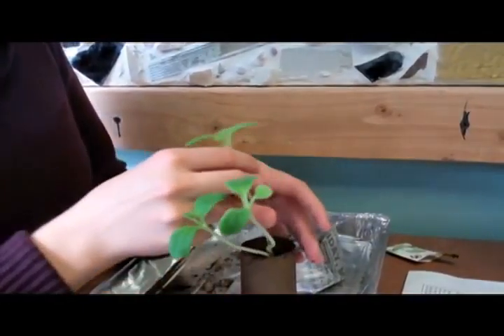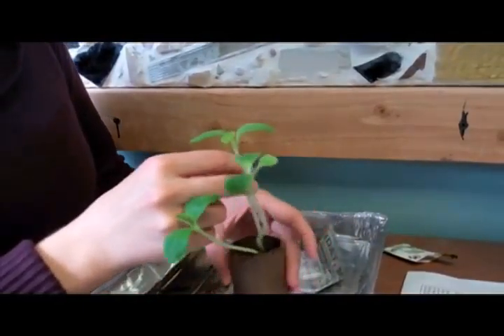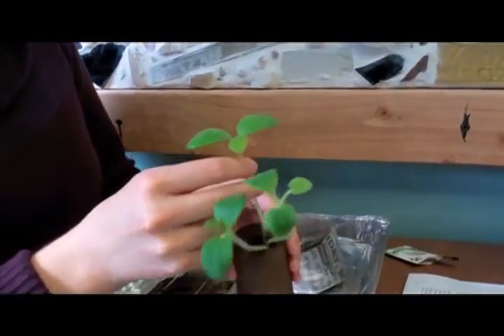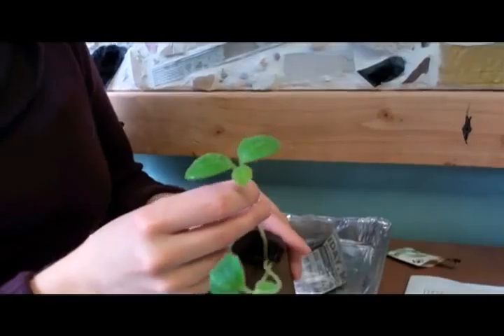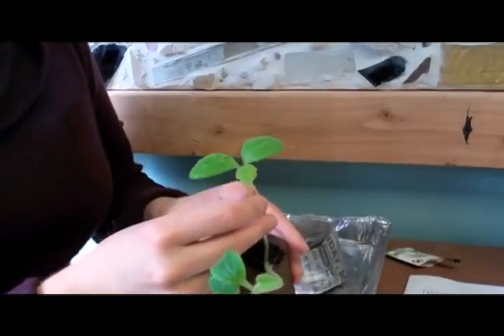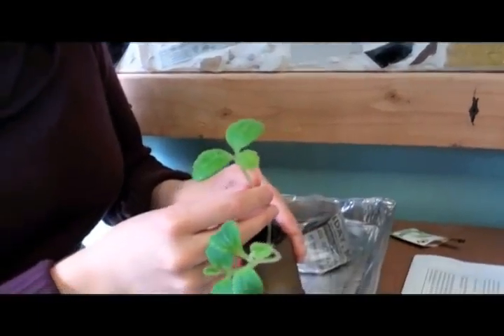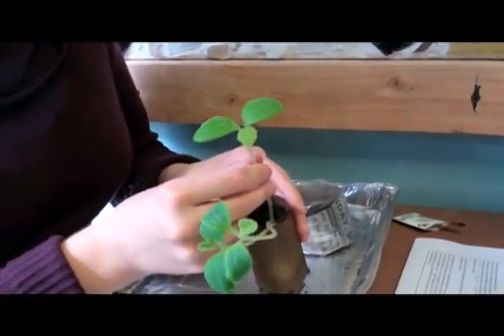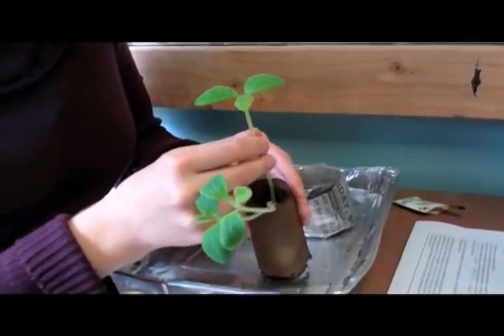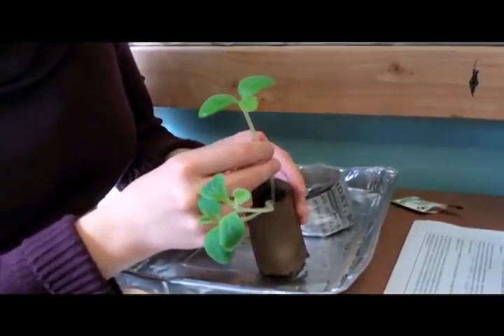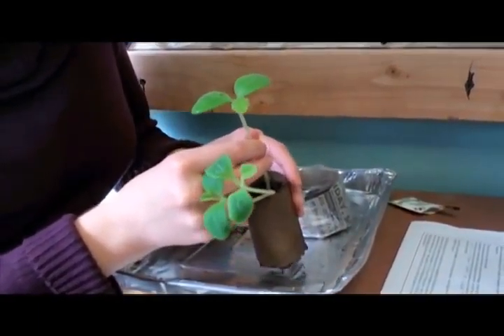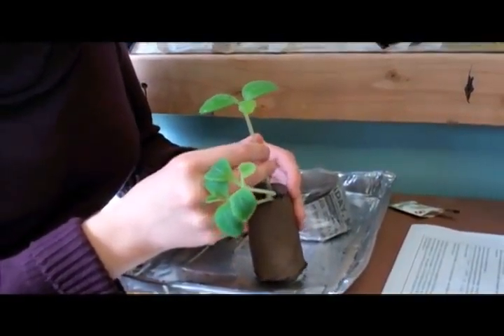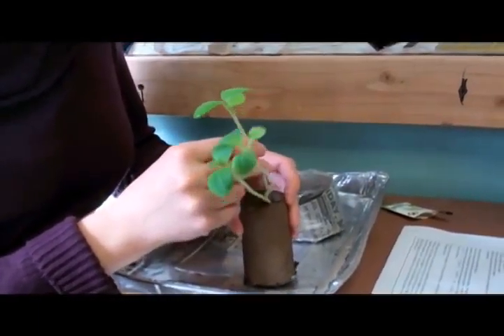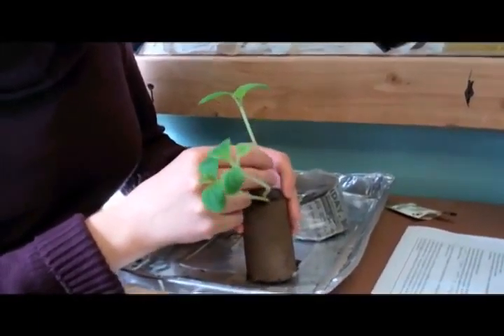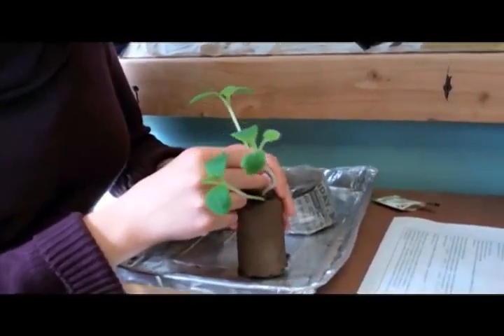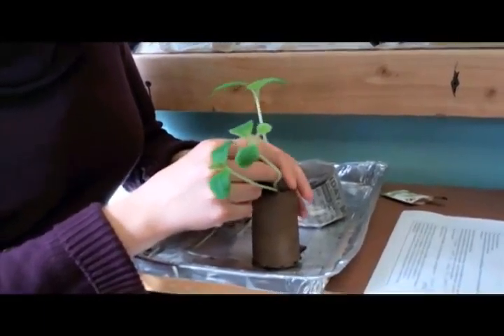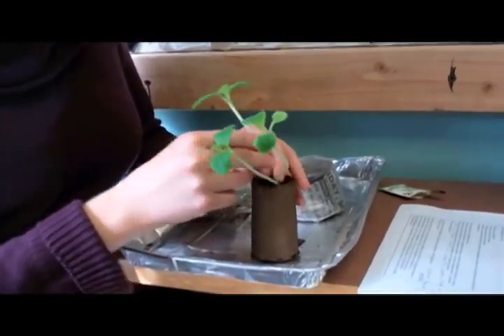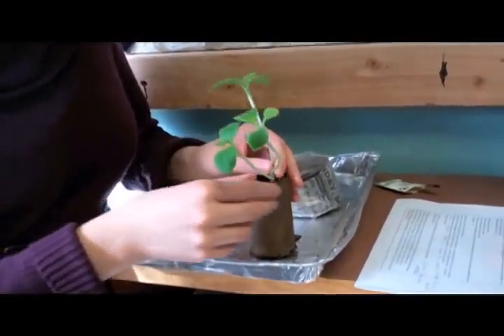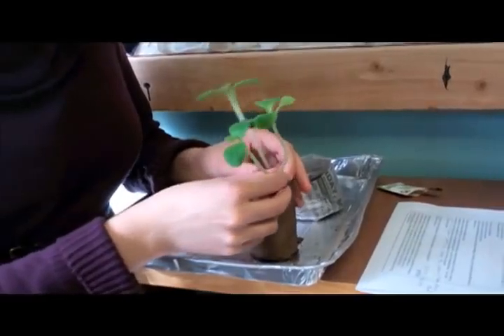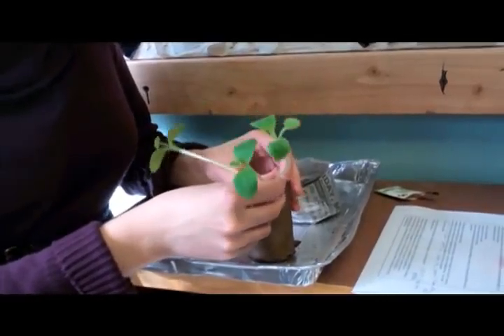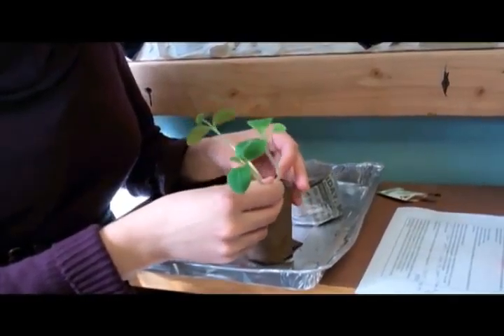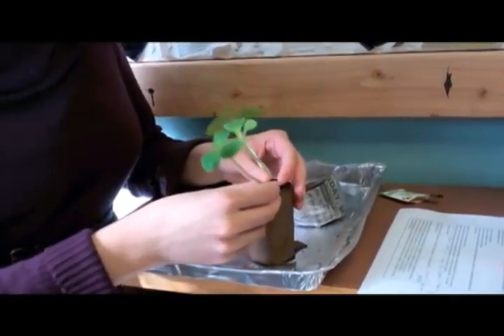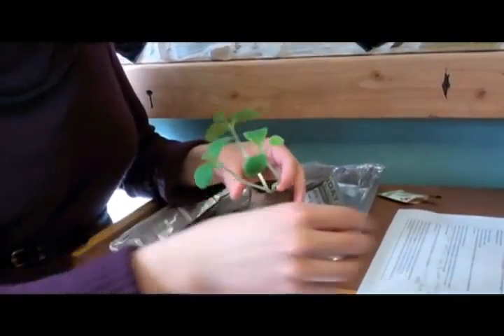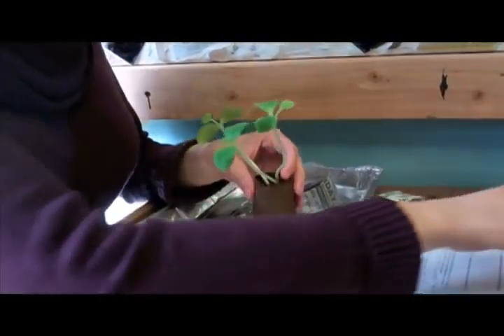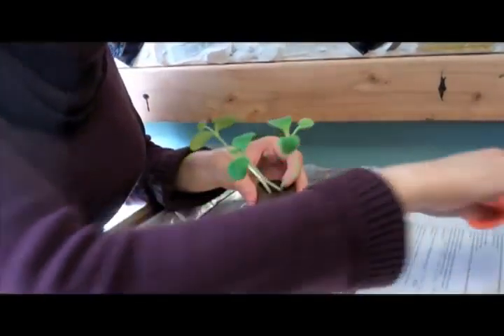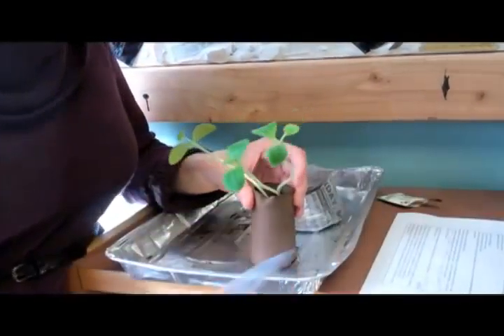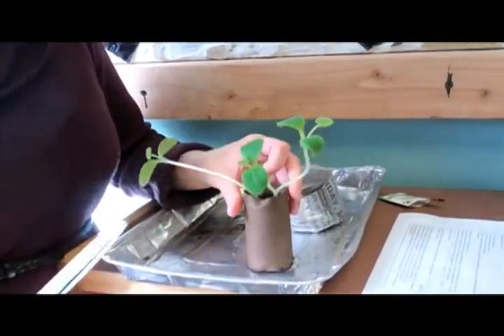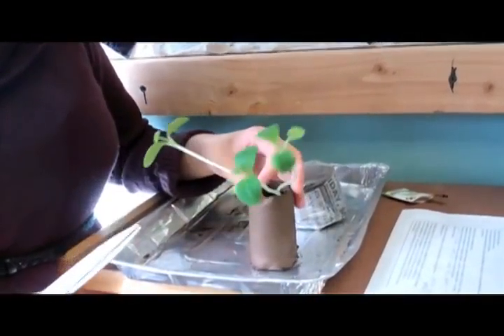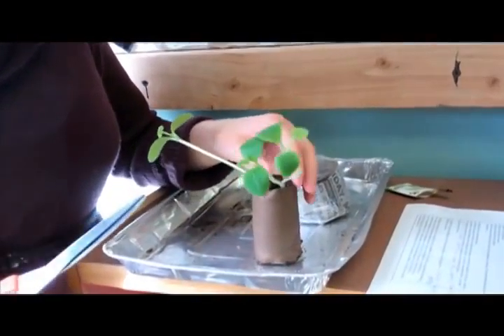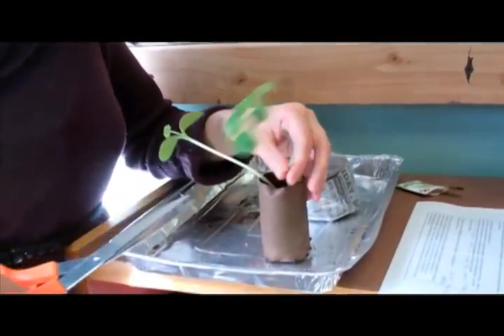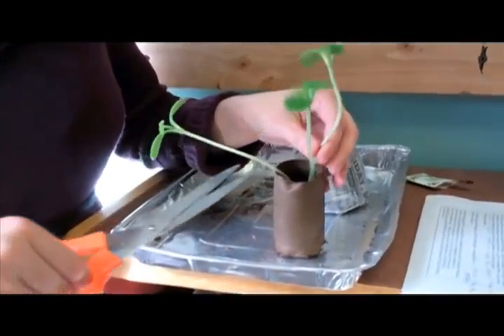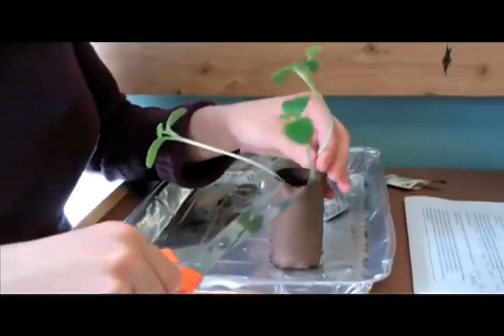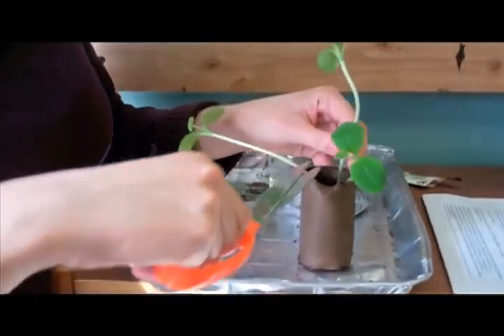This one right here has the biggest leaves. This one actually sprouted first and it's really doing the best, so we're going to give that one the chance to have its own pot. And what we will do is snip these.